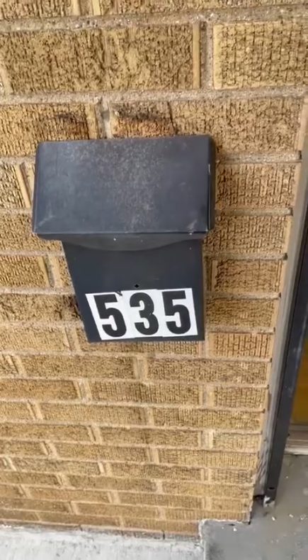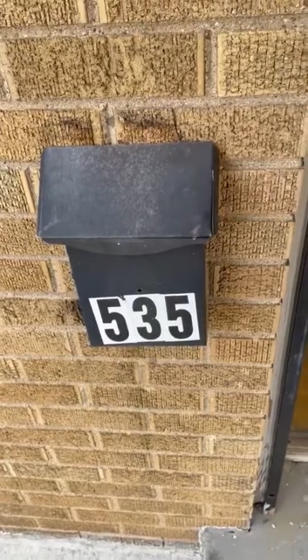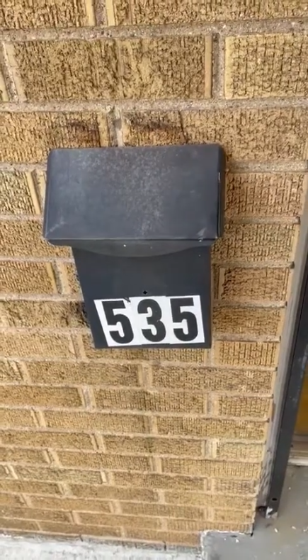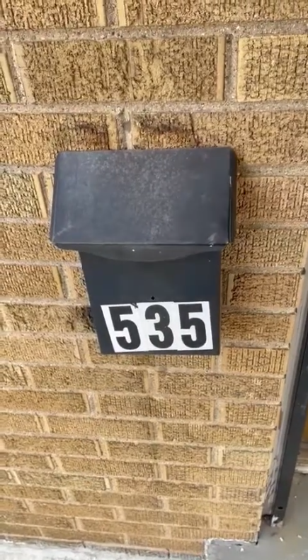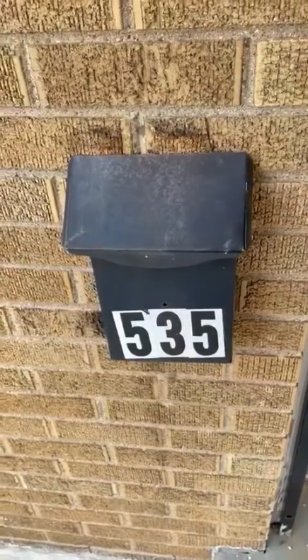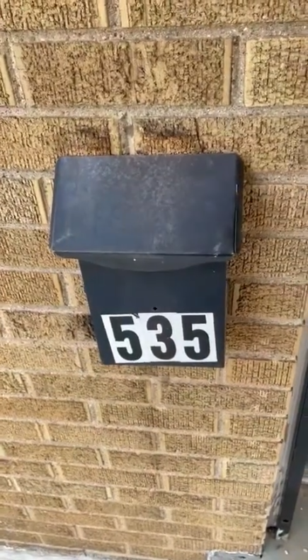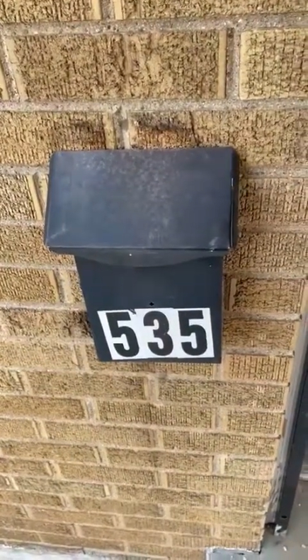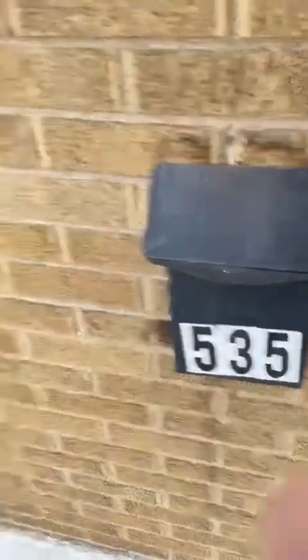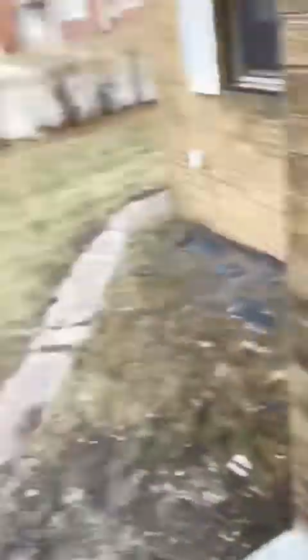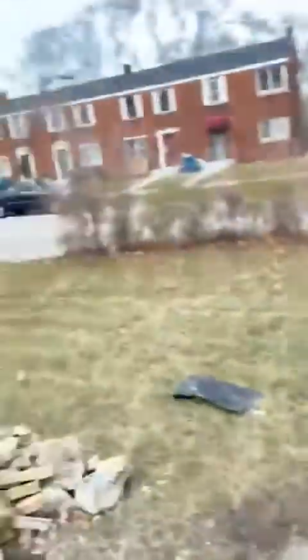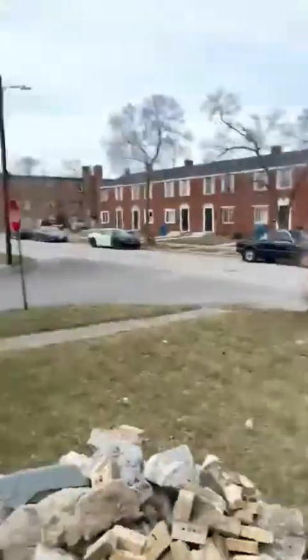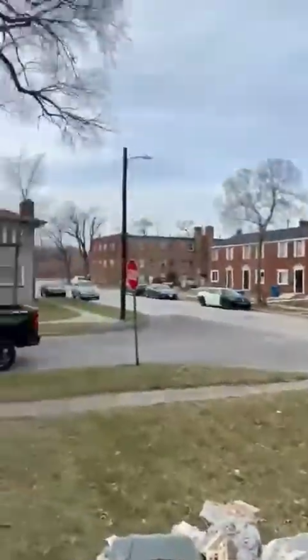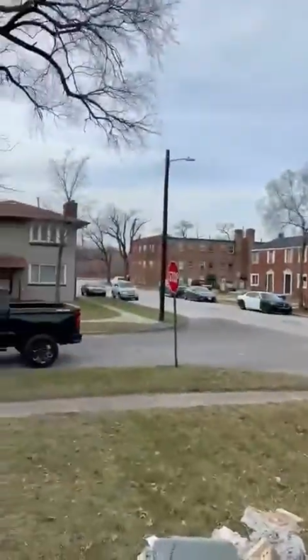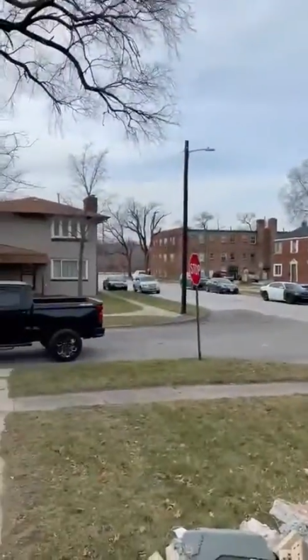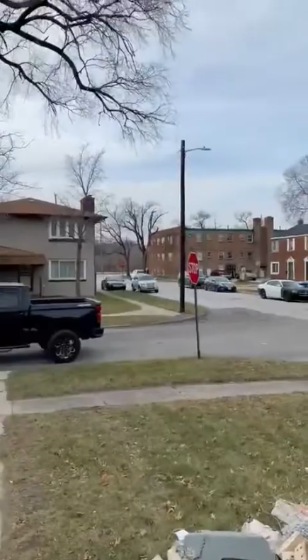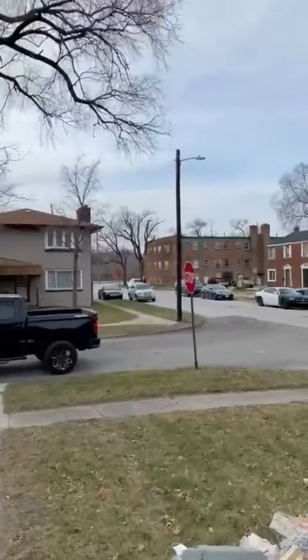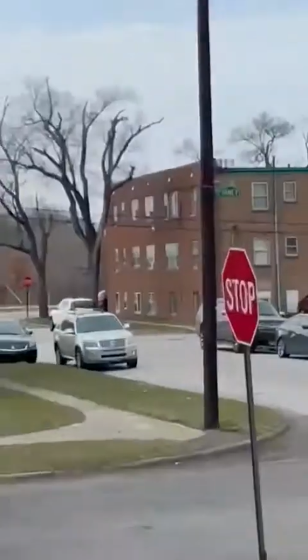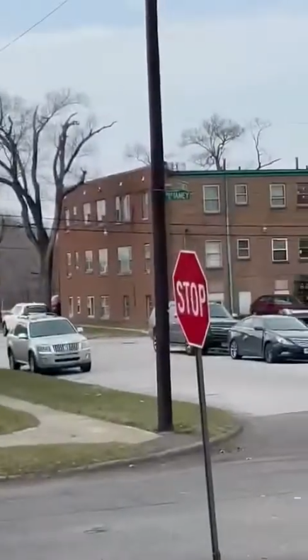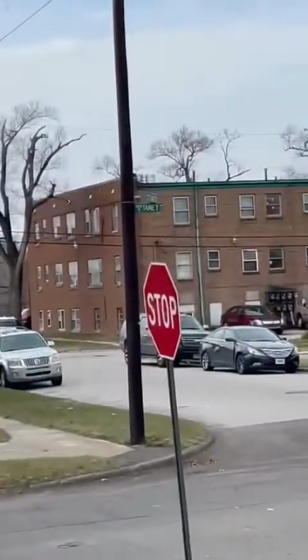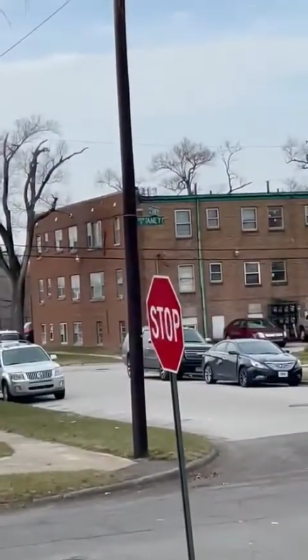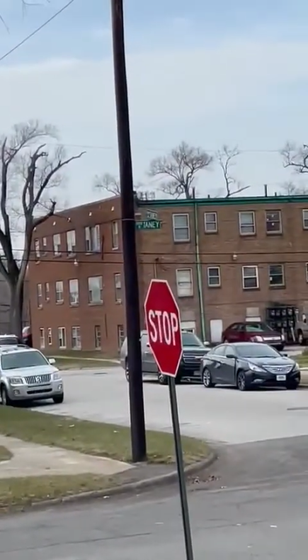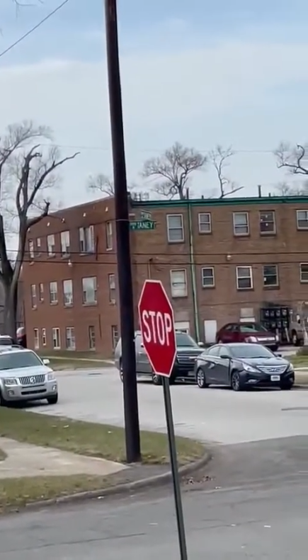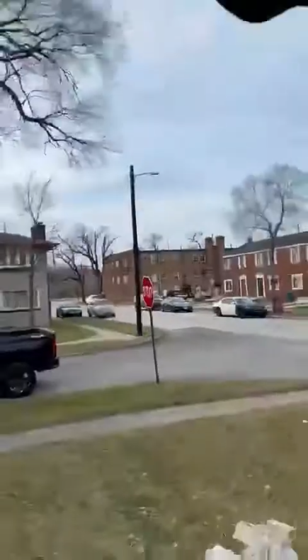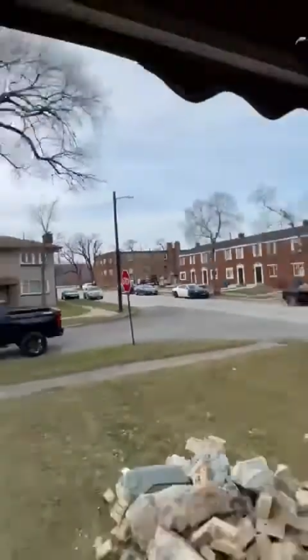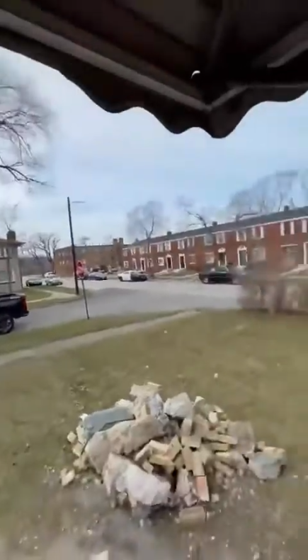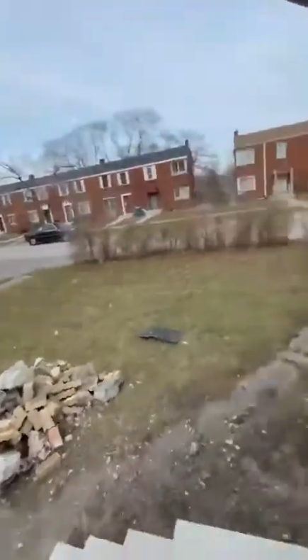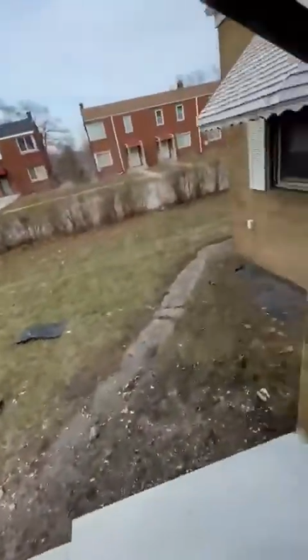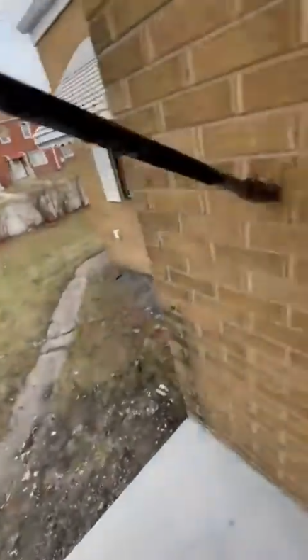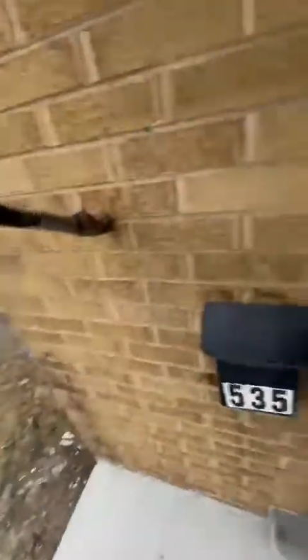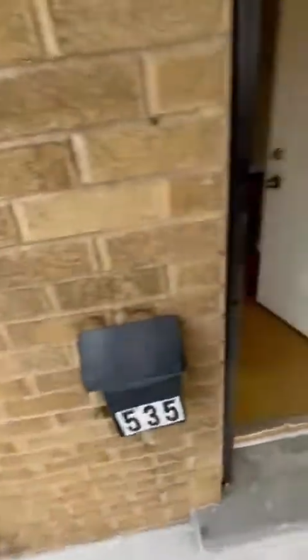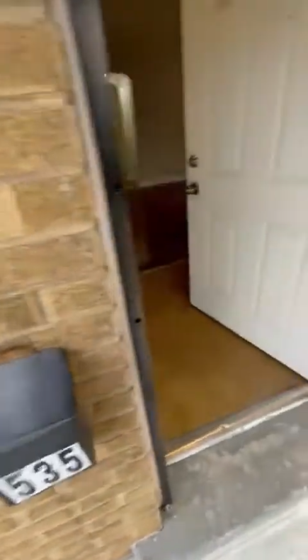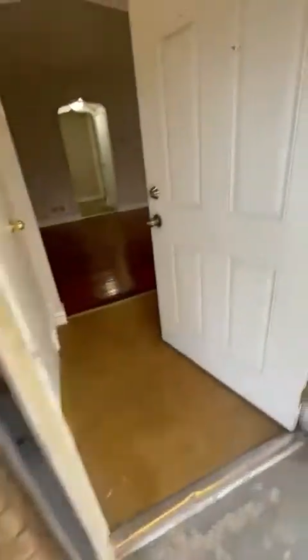This is 535 Tanny Place, not street. It's literally on the corner of Tanny and Tanny. This is Tanny Place.